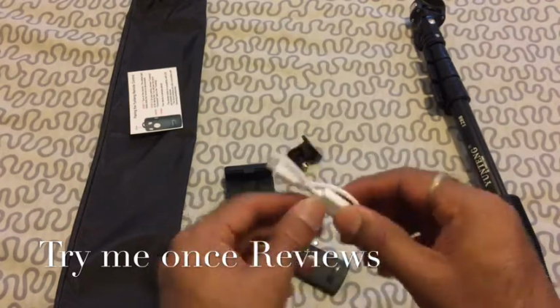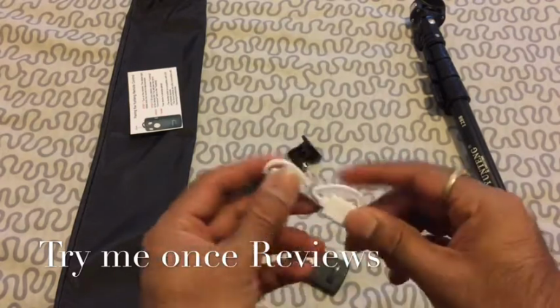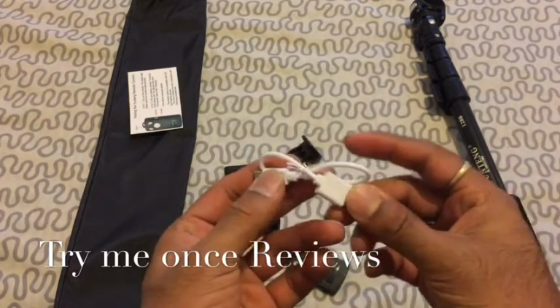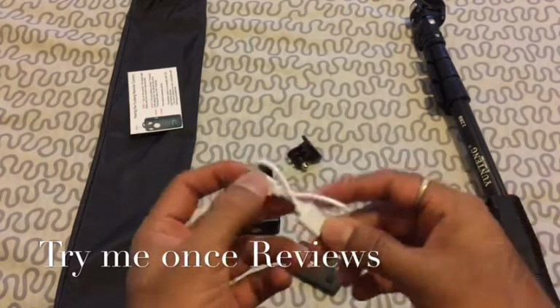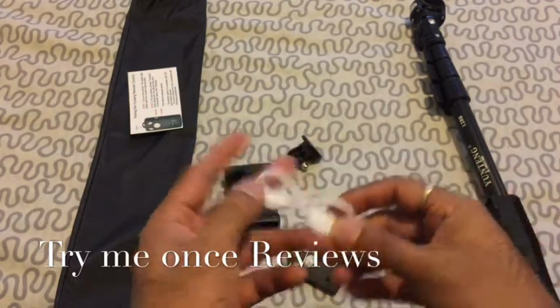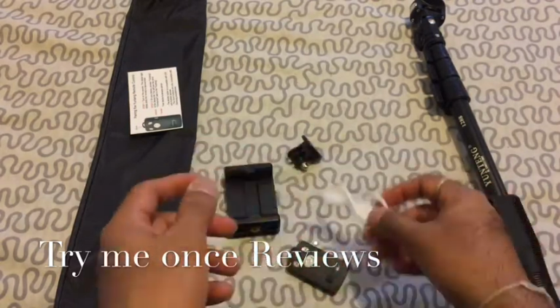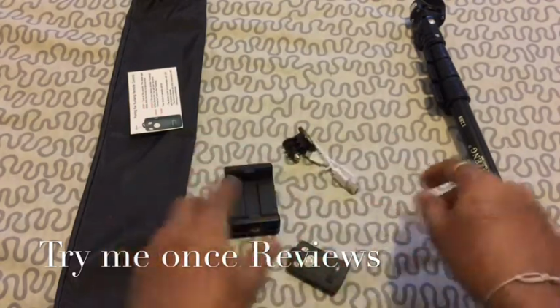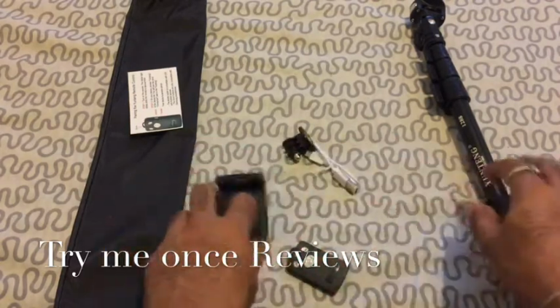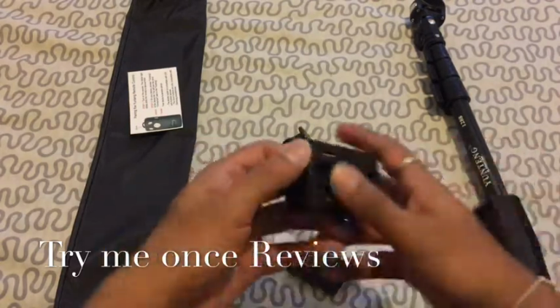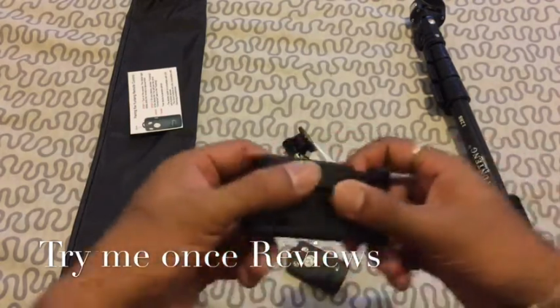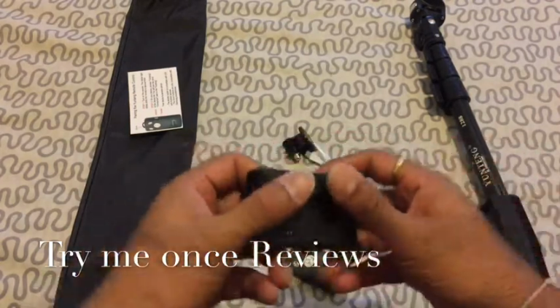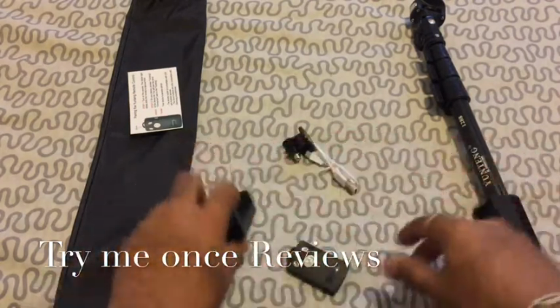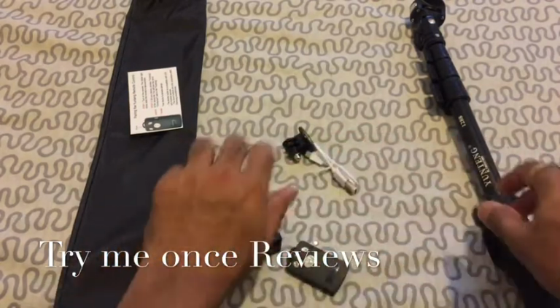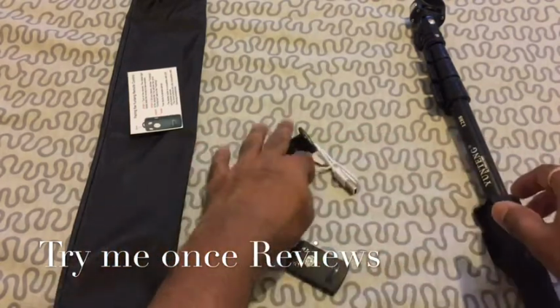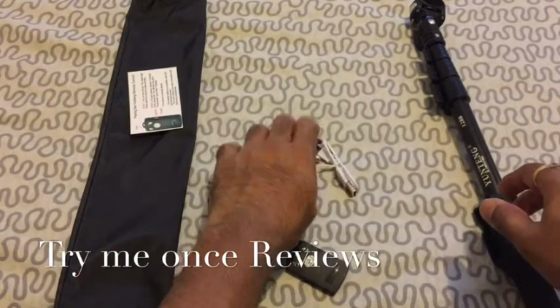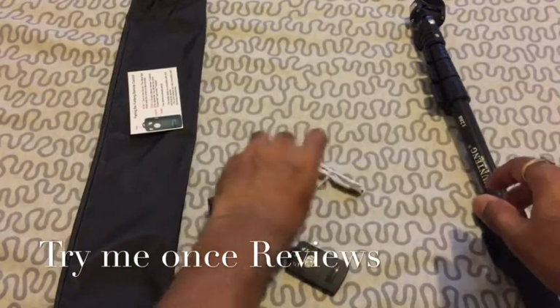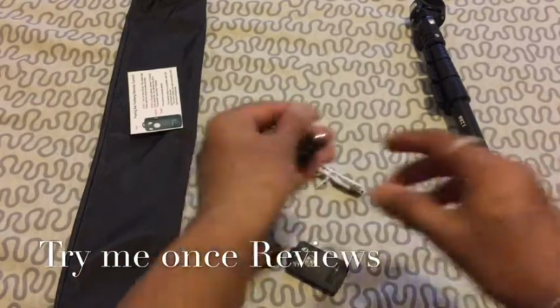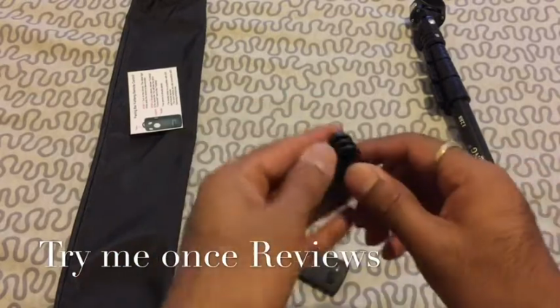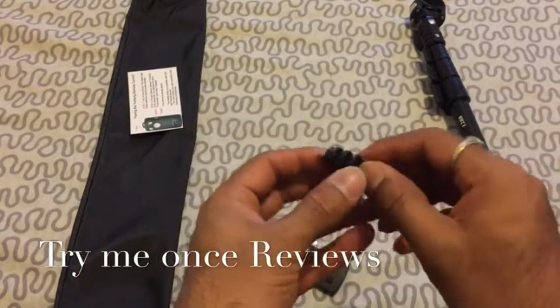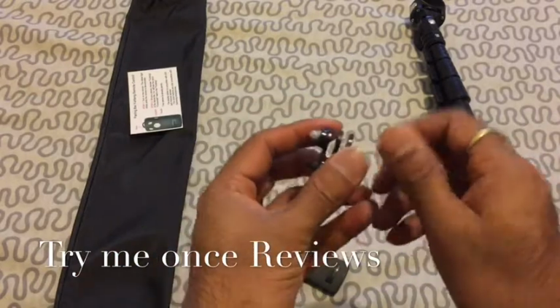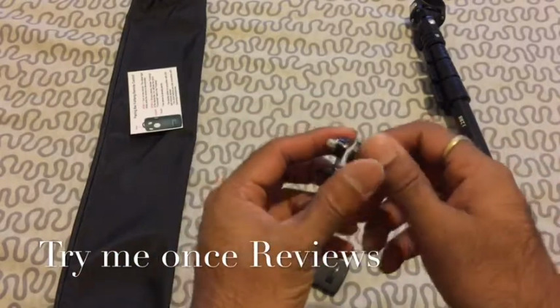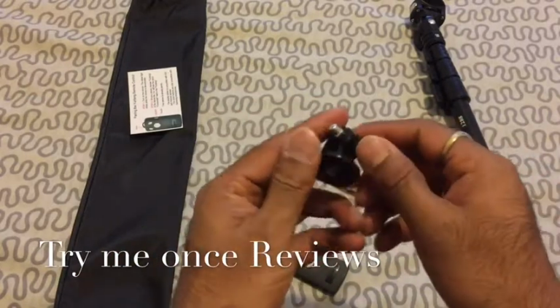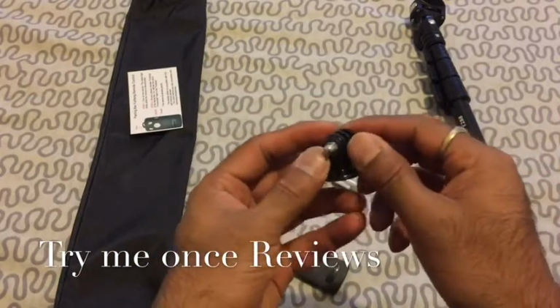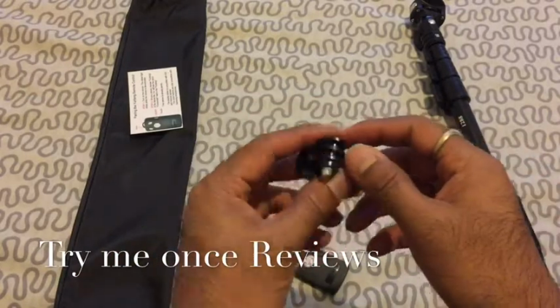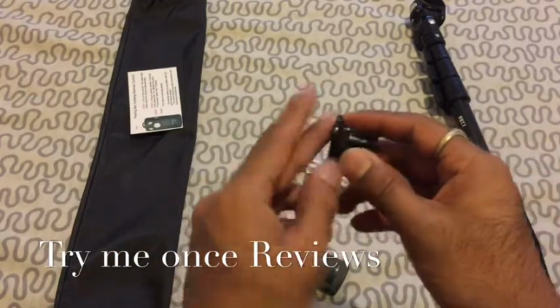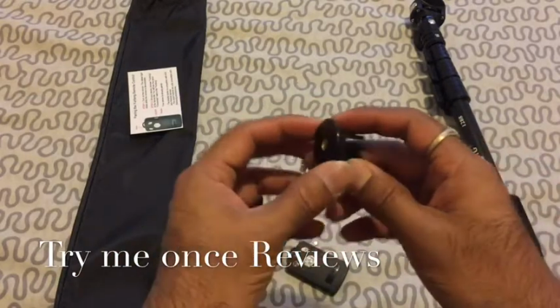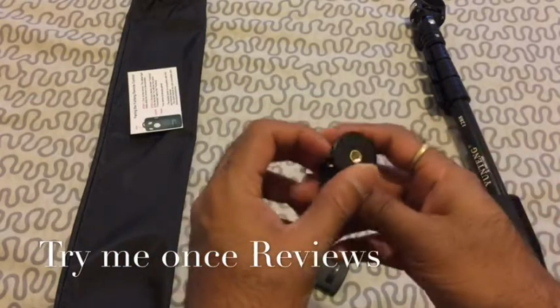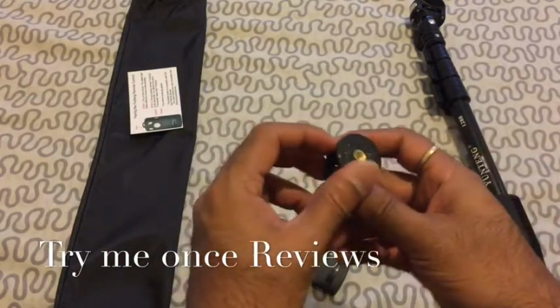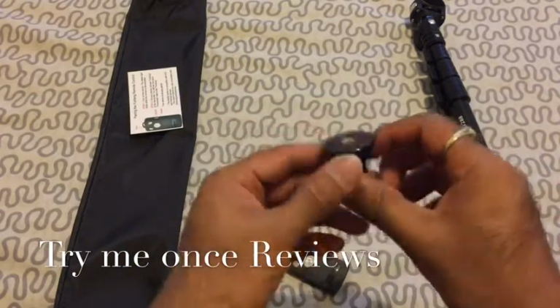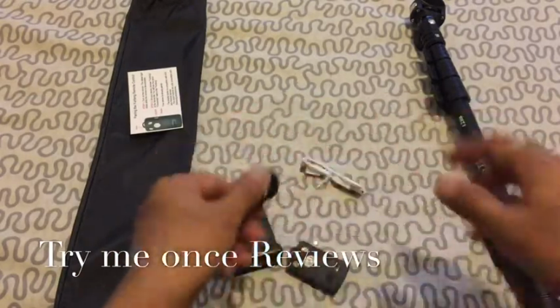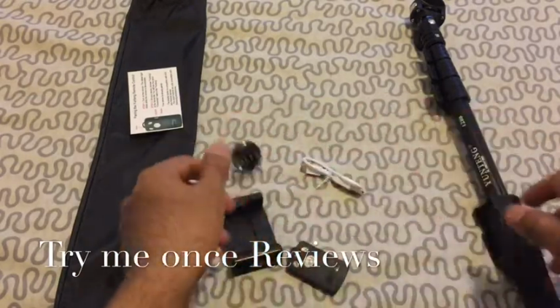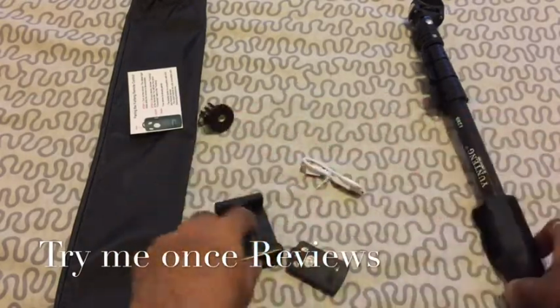Then you get a micro USB cable, a phone mount, and a GoPro mount. There's no screw with it, so if you have a screw you could use this GoPro mount.